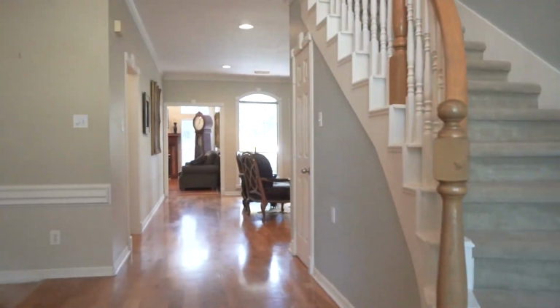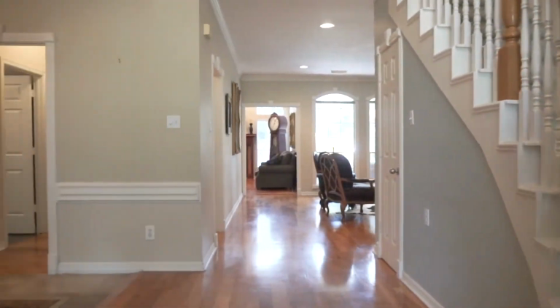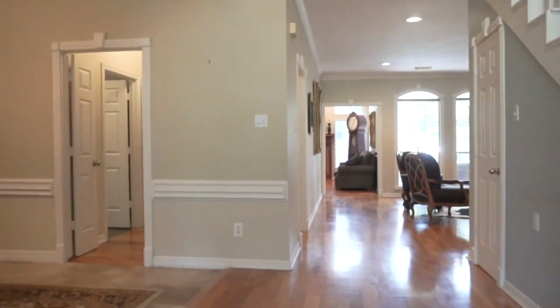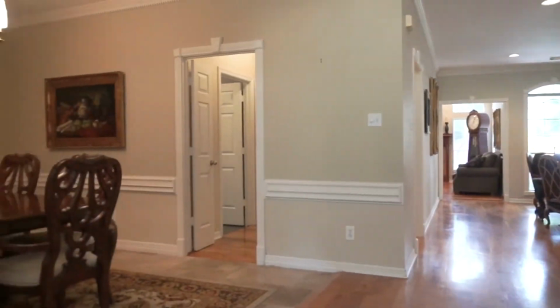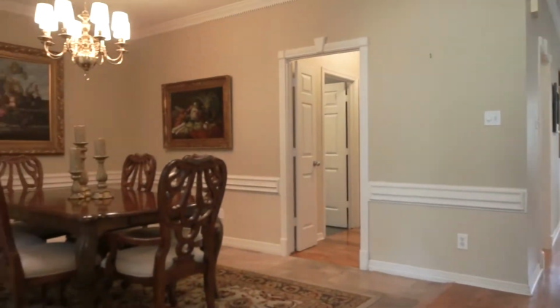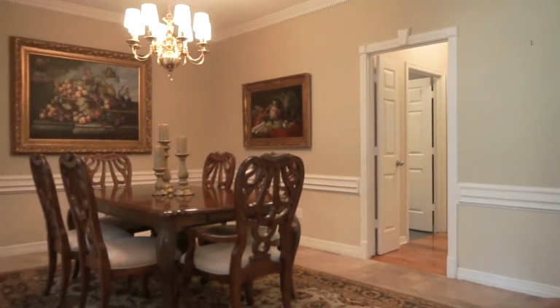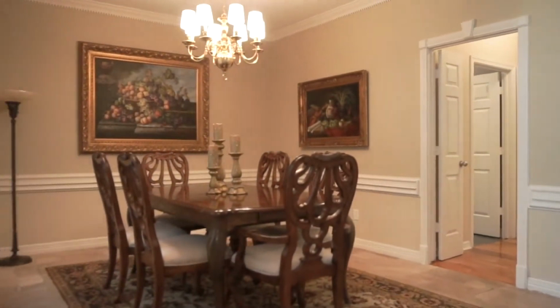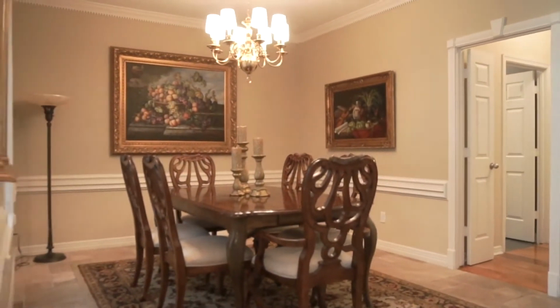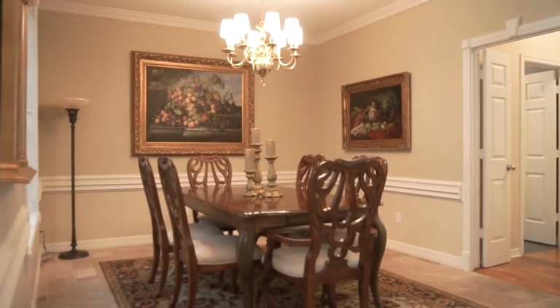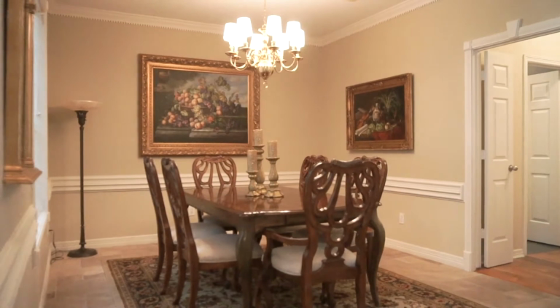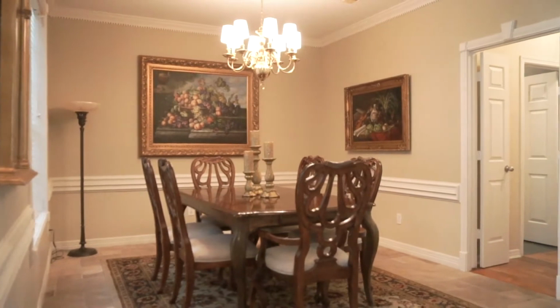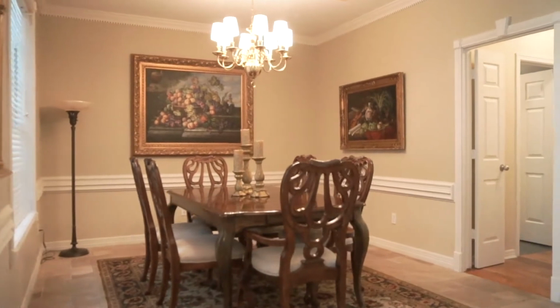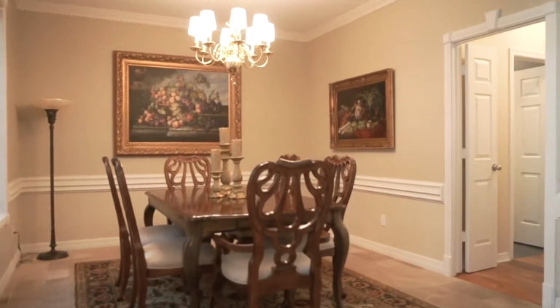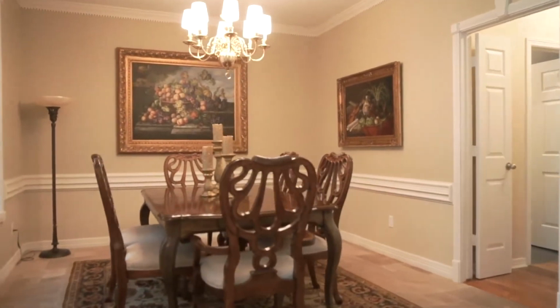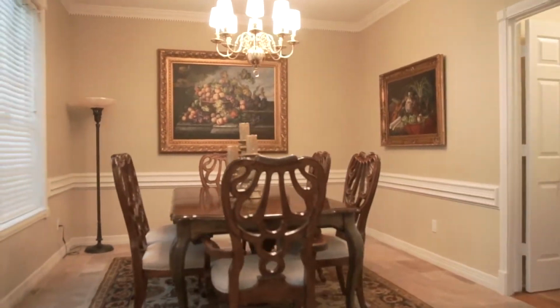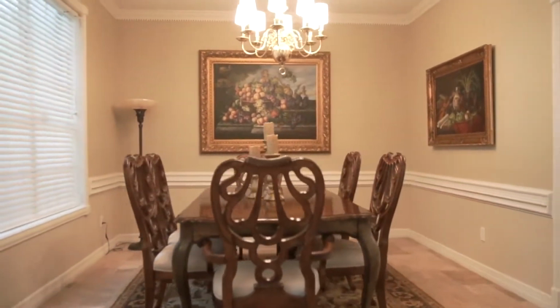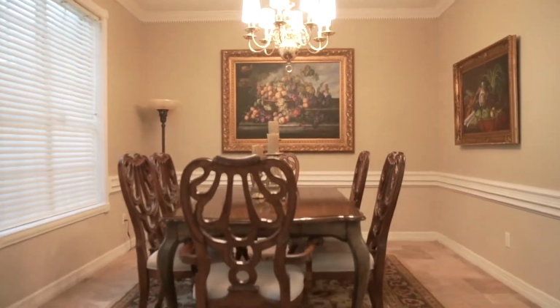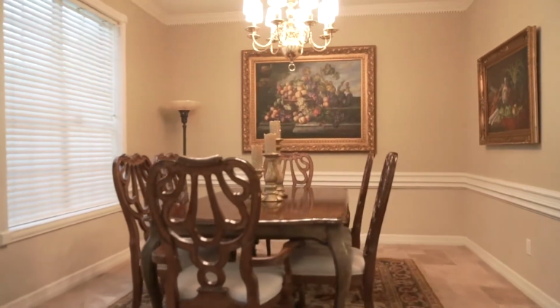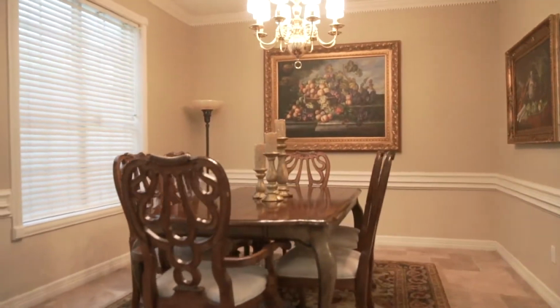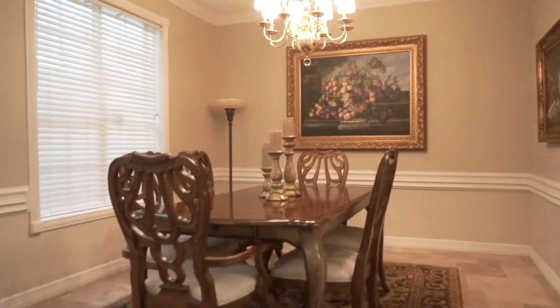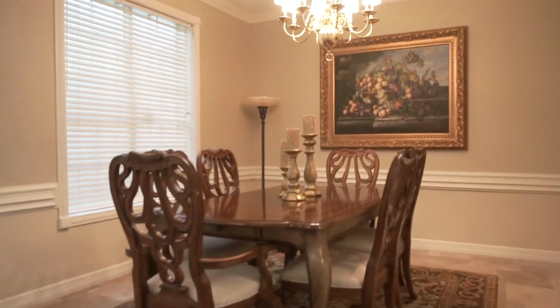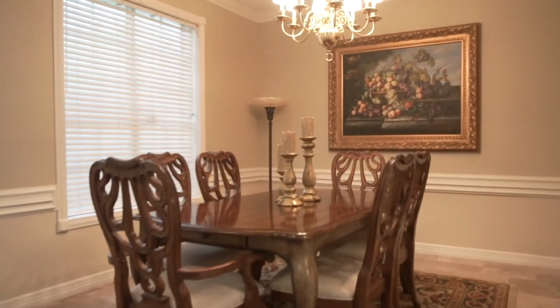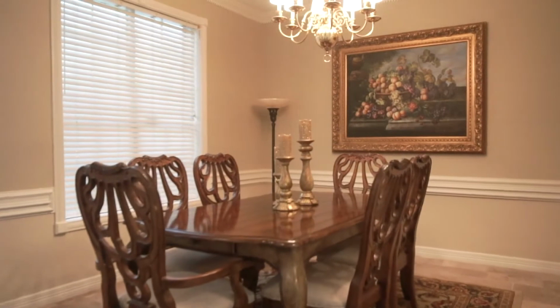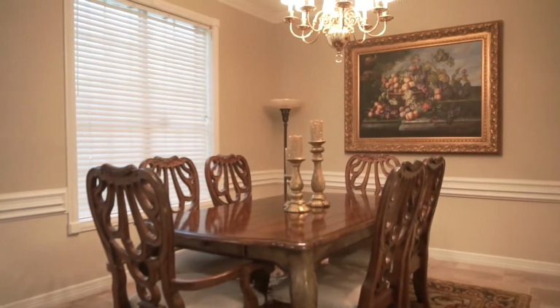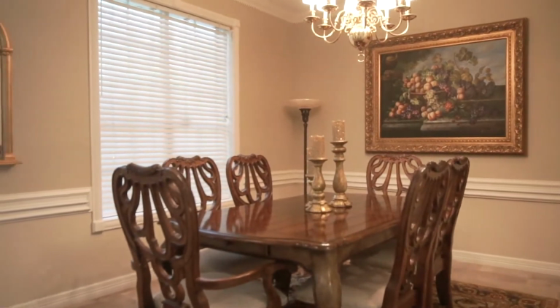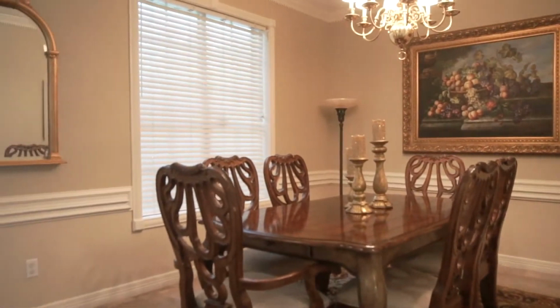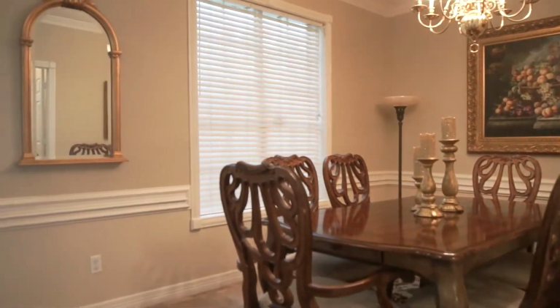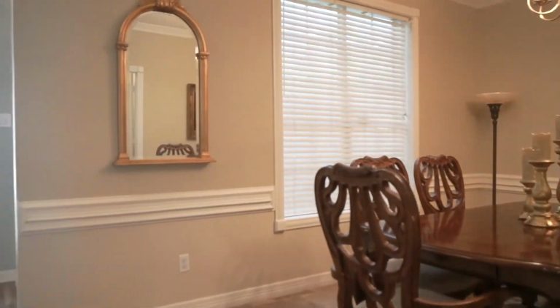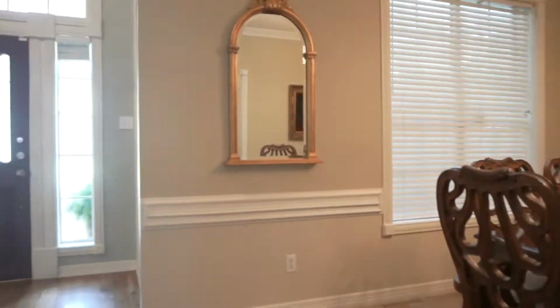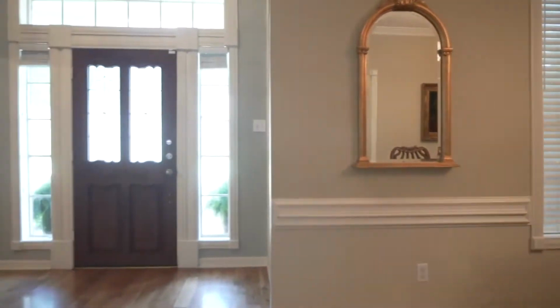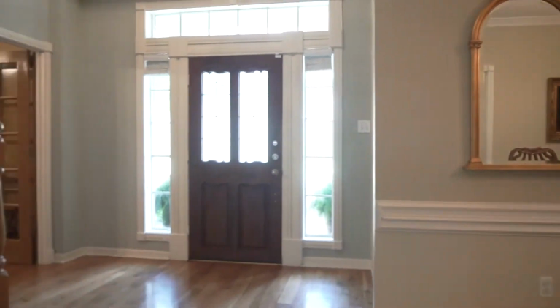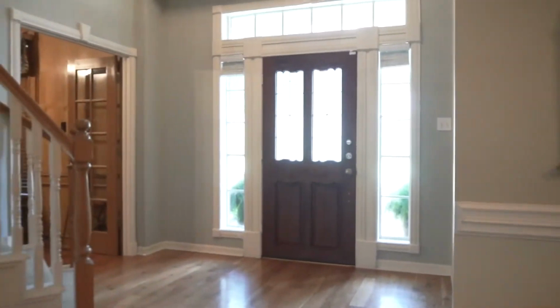Look at this exquisite dining room — there's so much space. With double chair railing and crown molding, beautiful flooring, lots of natural light, and that chandelier, this is the perfect room for those dinner parties you've always wanted to have.